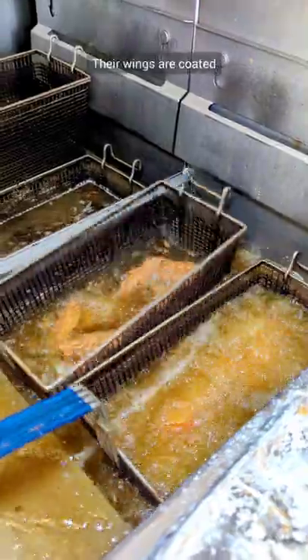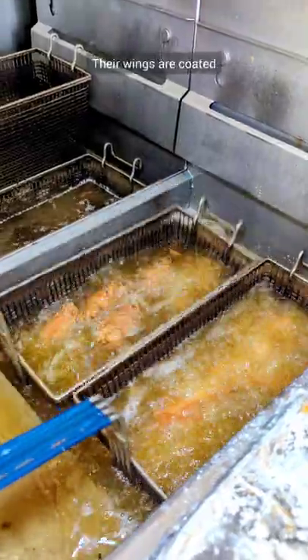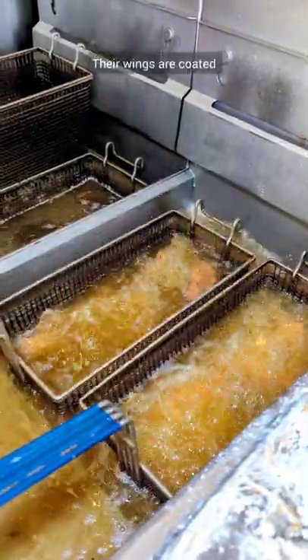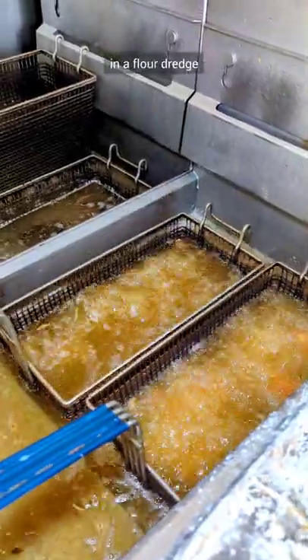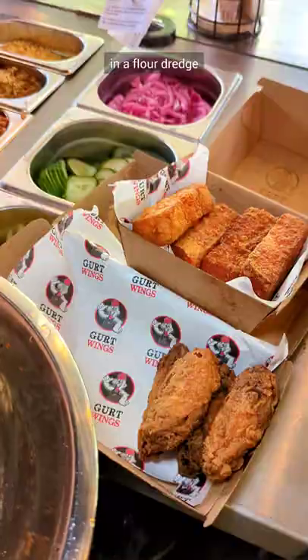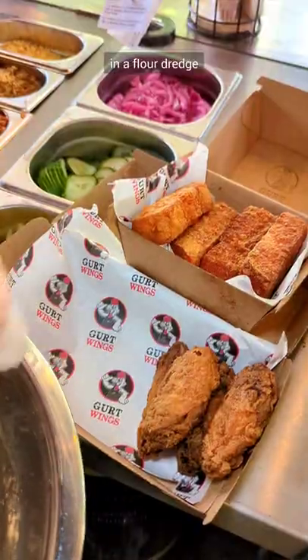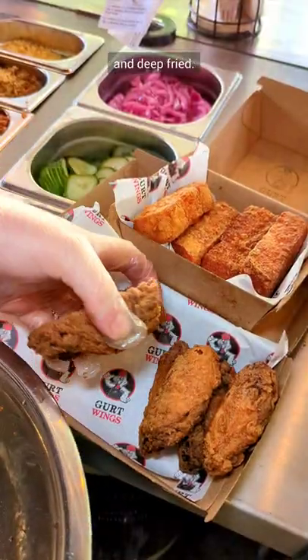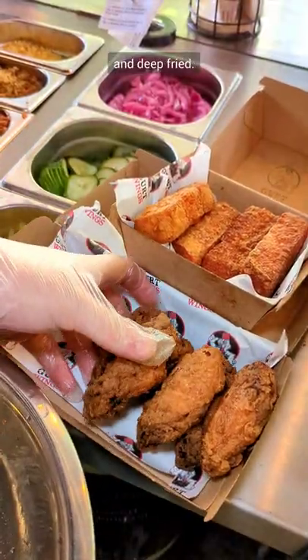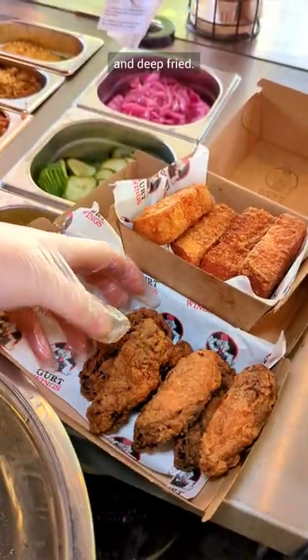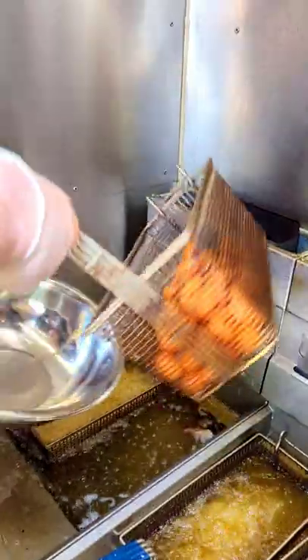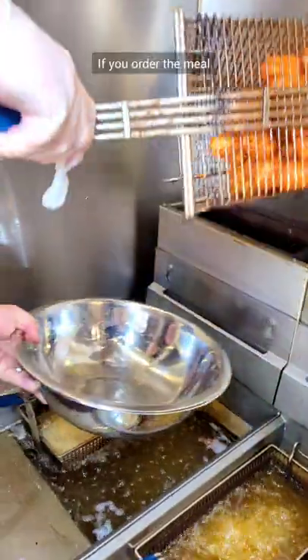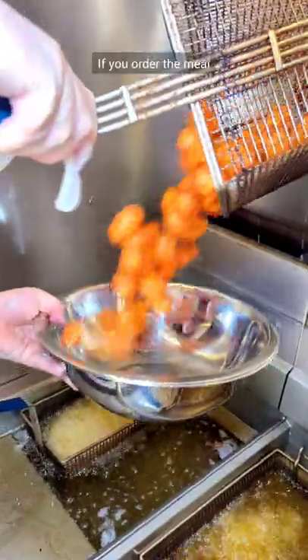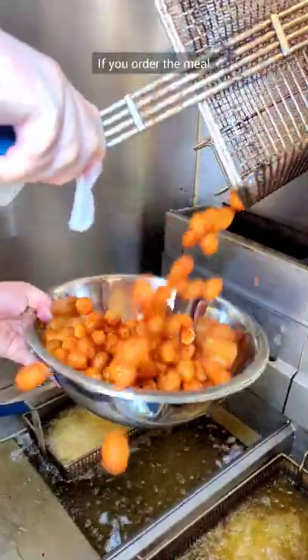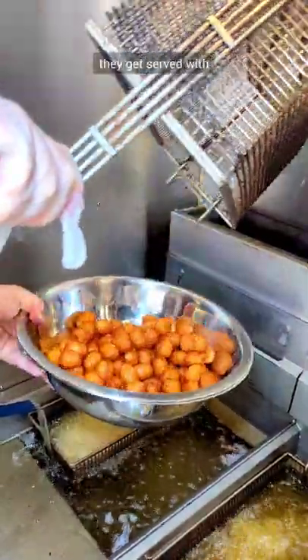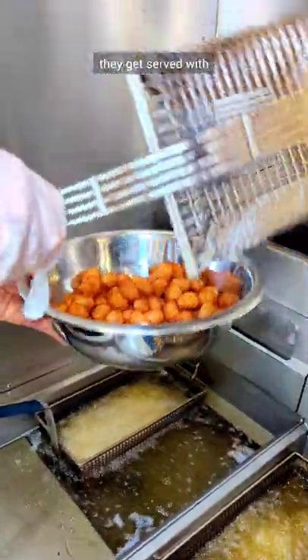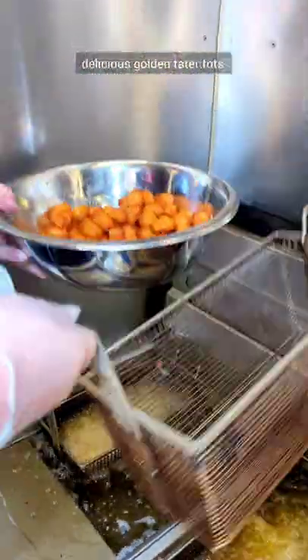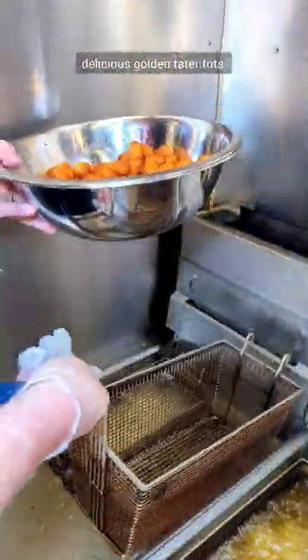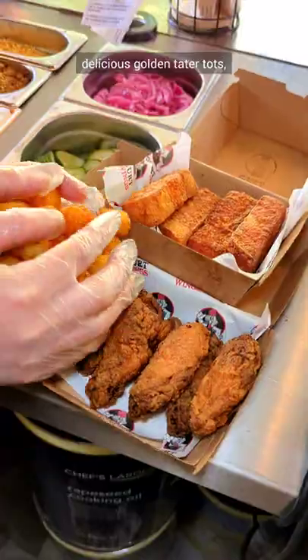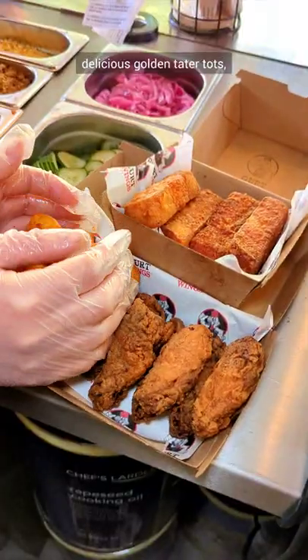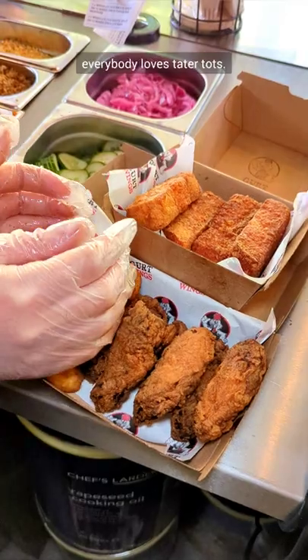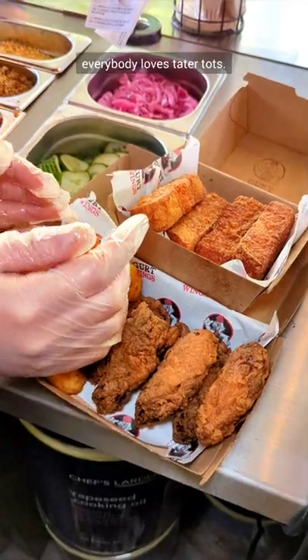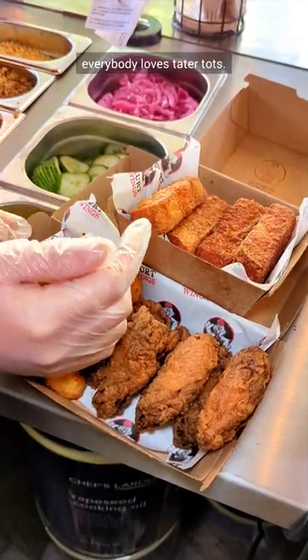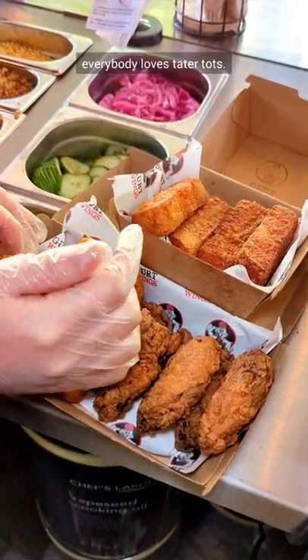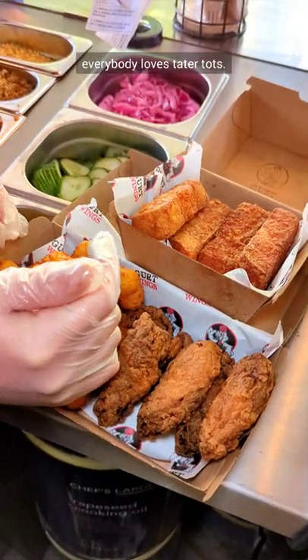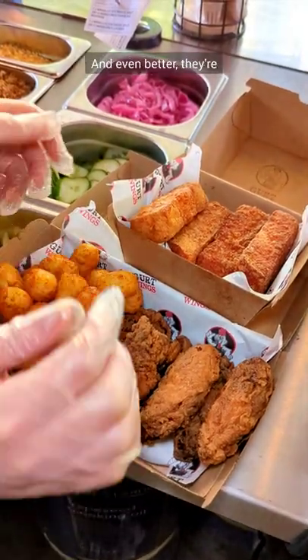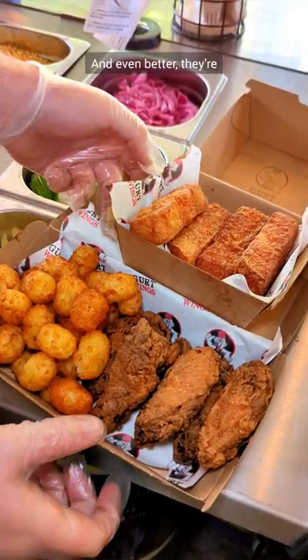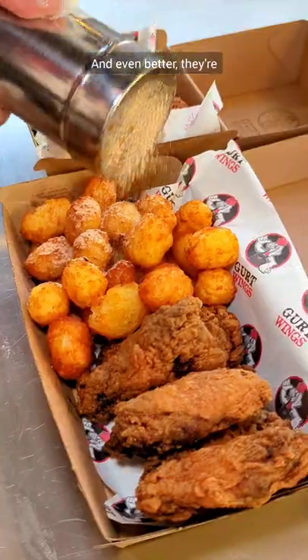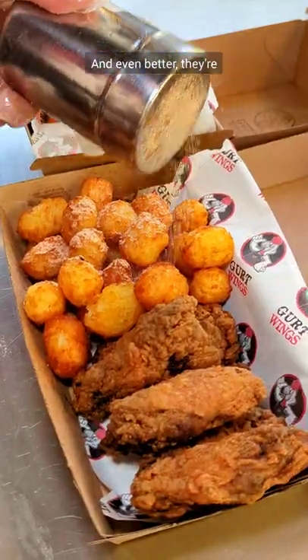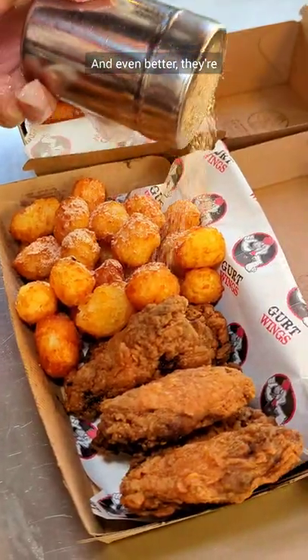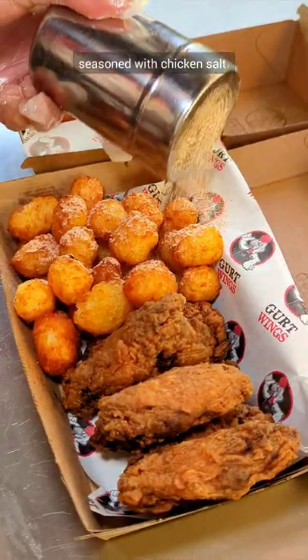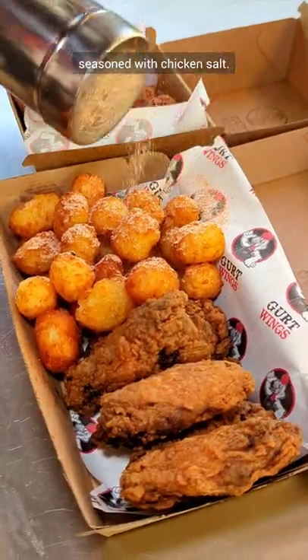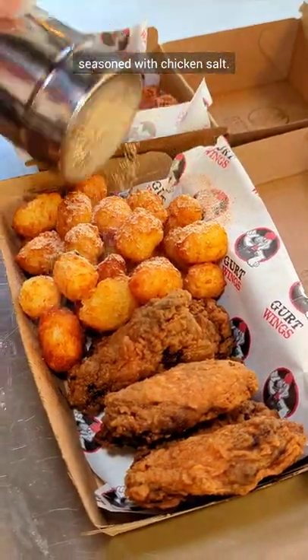Their wings are coated in a flour dredge and deep fried. If you order the meal, they get served with delicious golden tater tots. Everybody loves tater tots, and even better, they're seasoned with chicken salt.